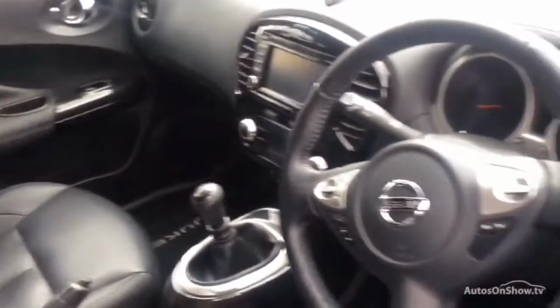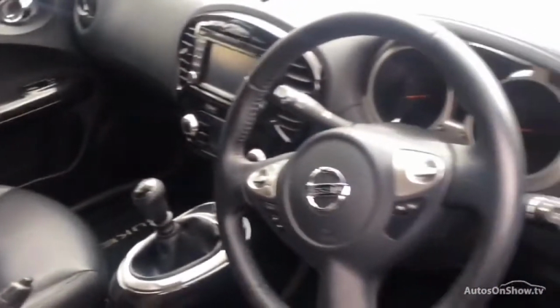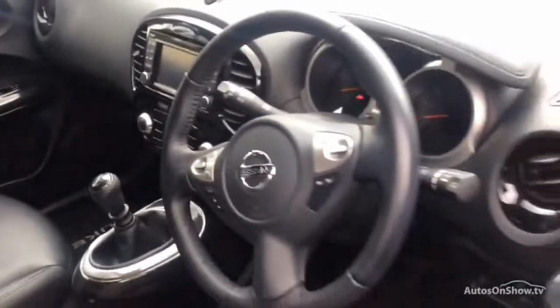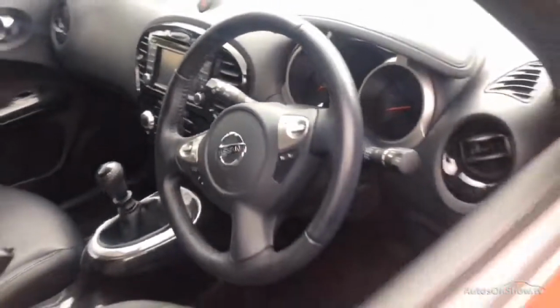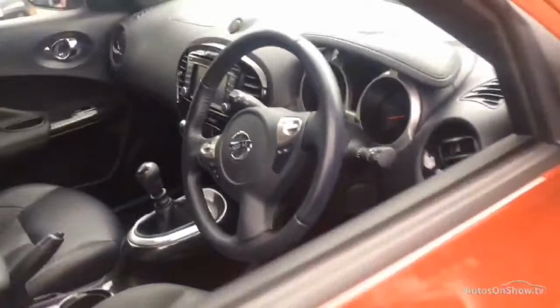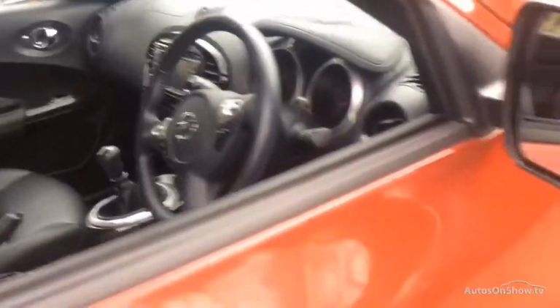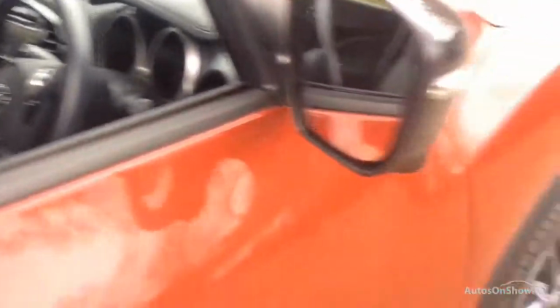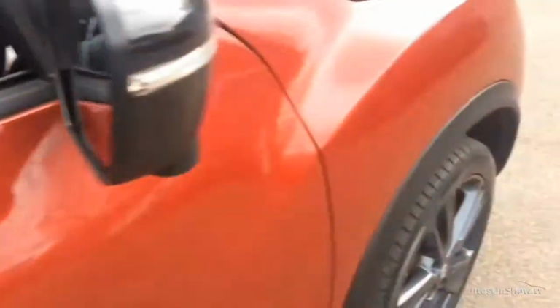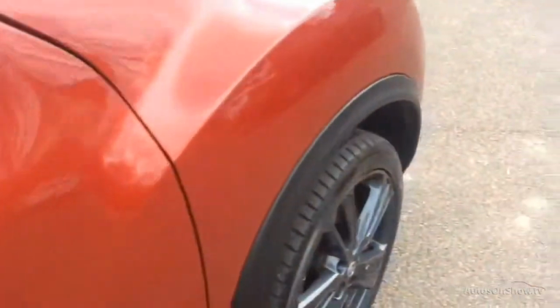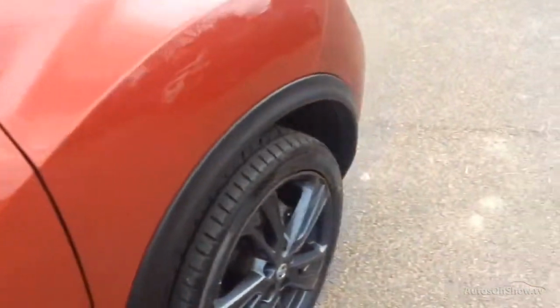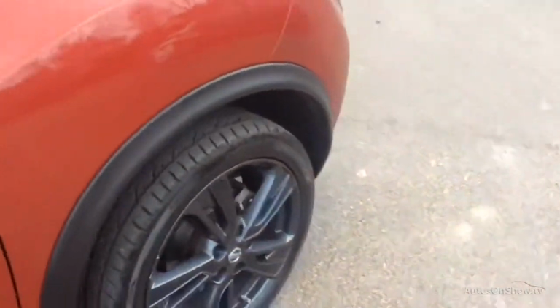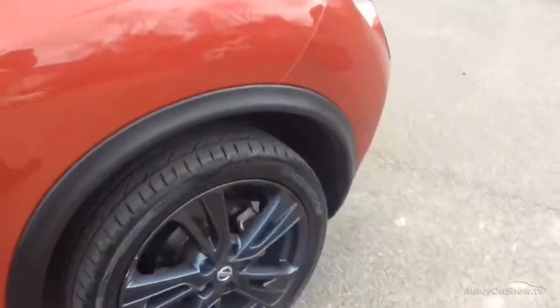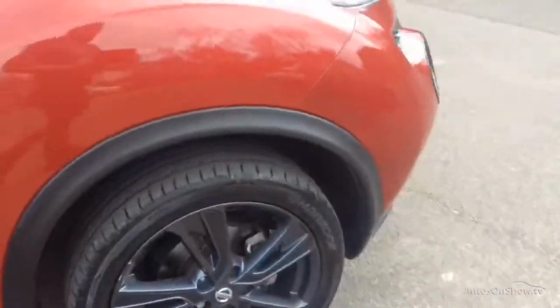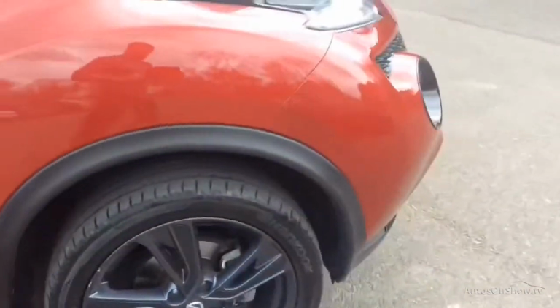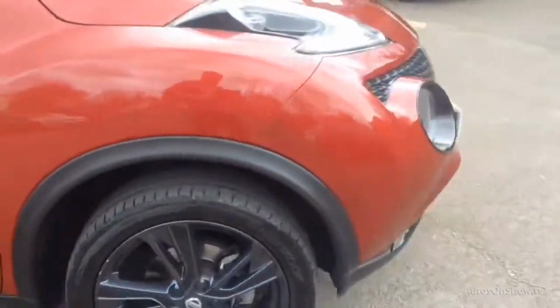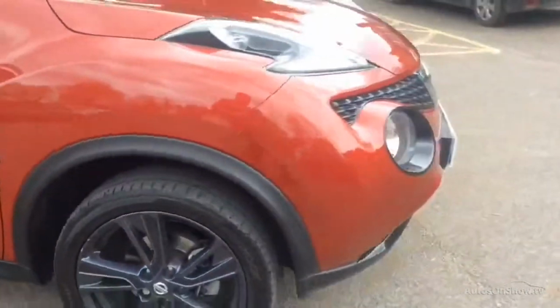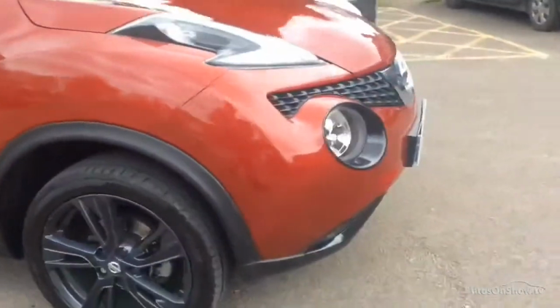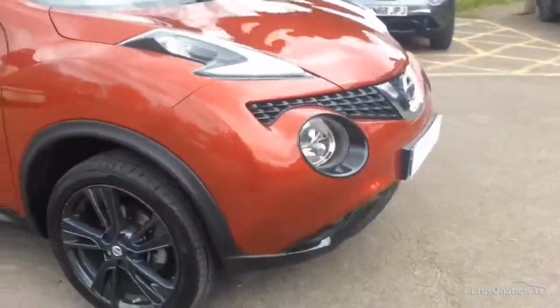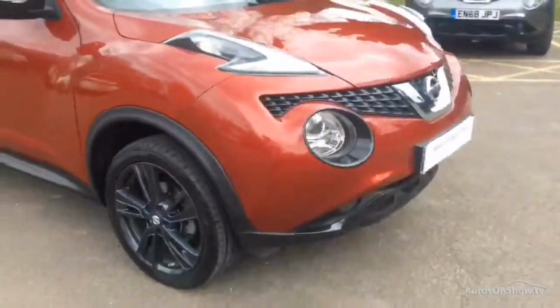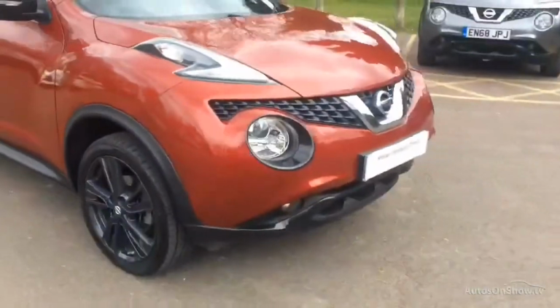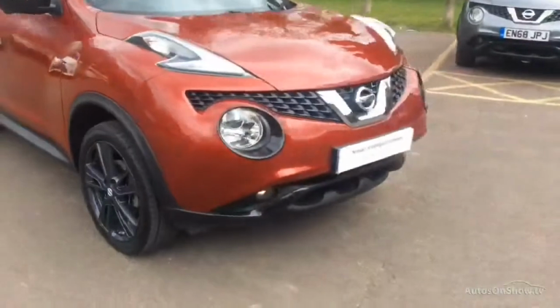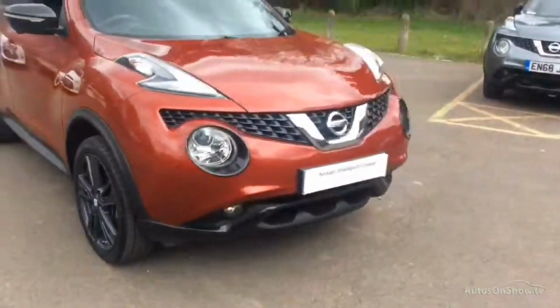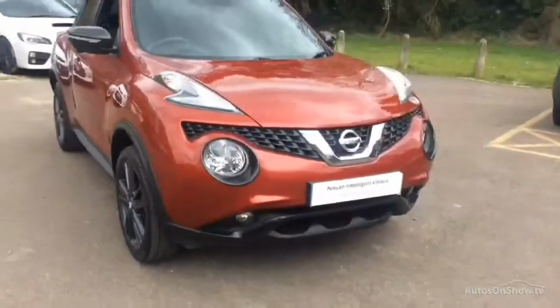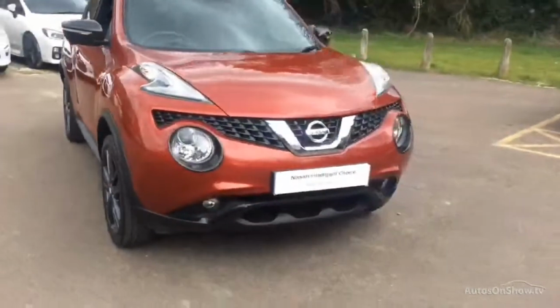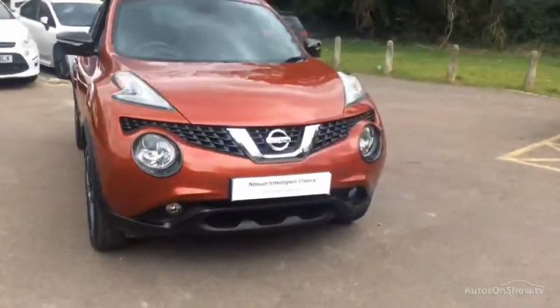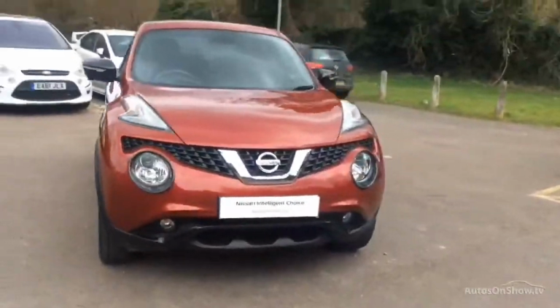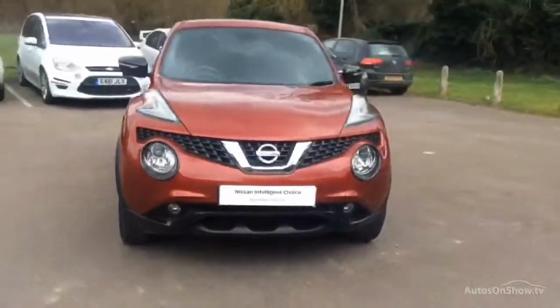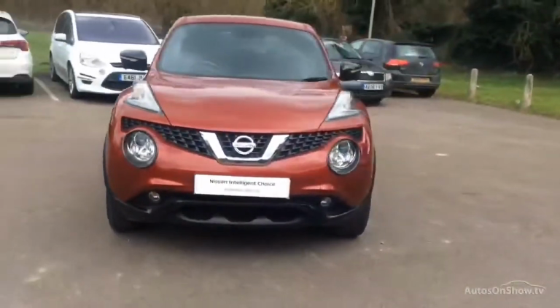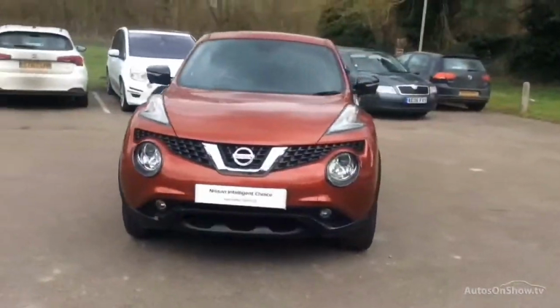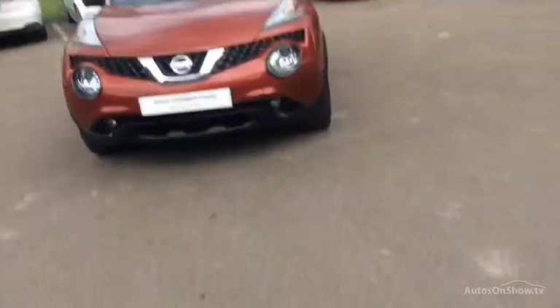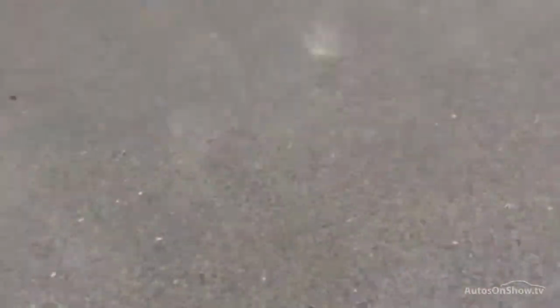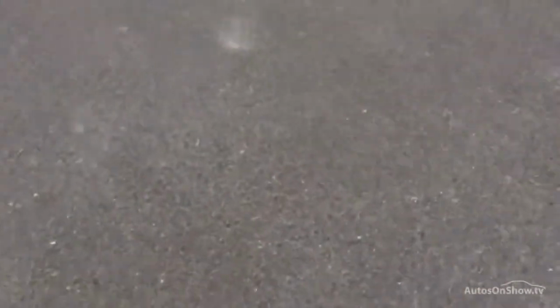Plus, once you locate your ideal vehicle, you can view it at the dealership of your choice, as vehicles can be transported daily throughout our group. Please contact one of our sales advisors for further information.